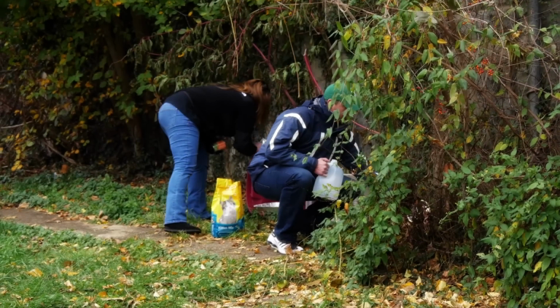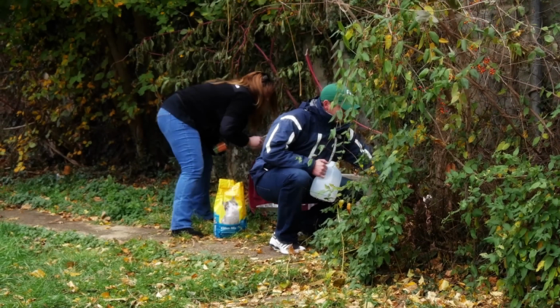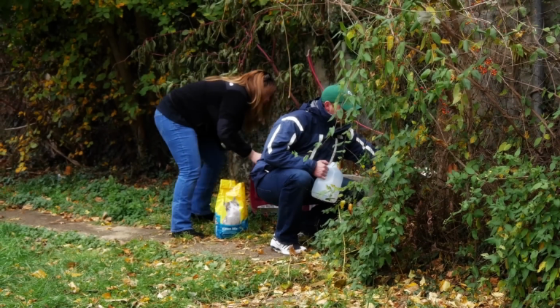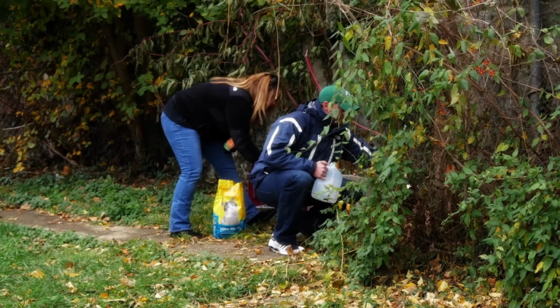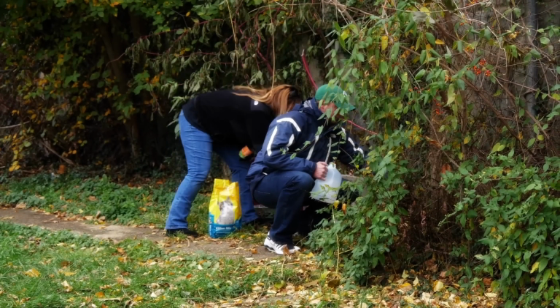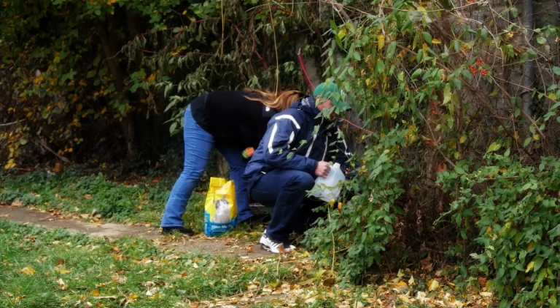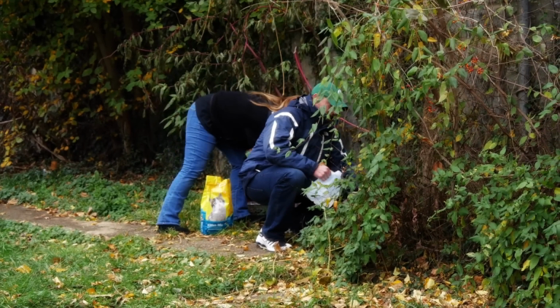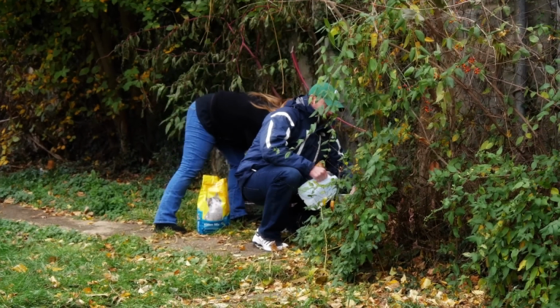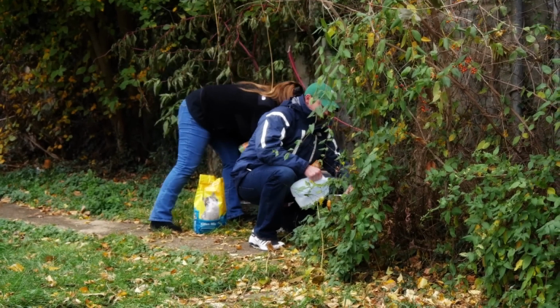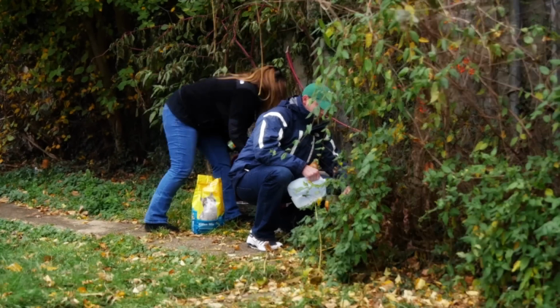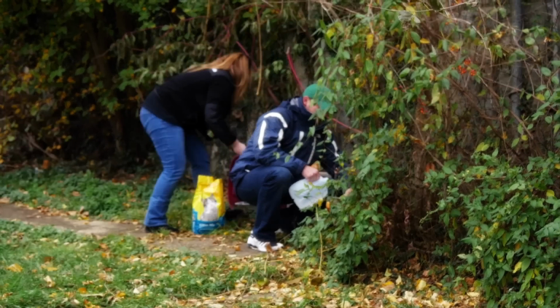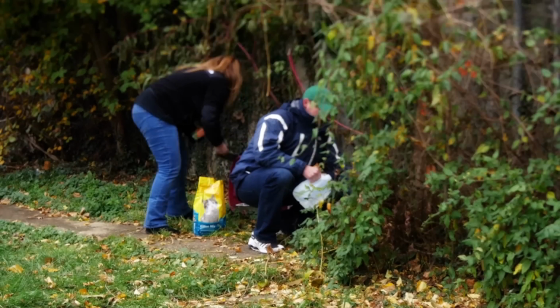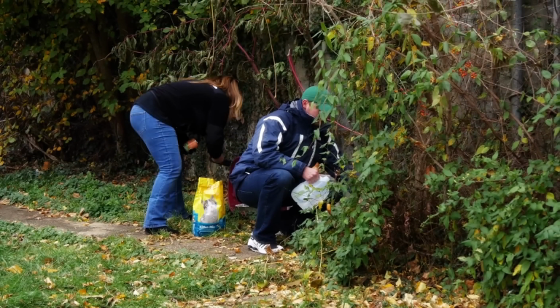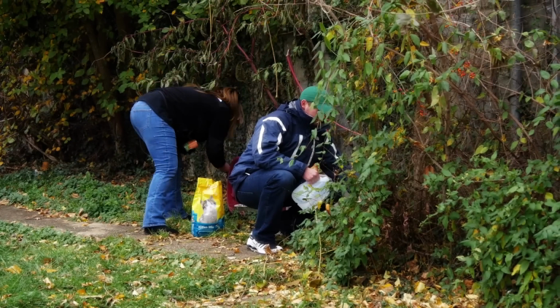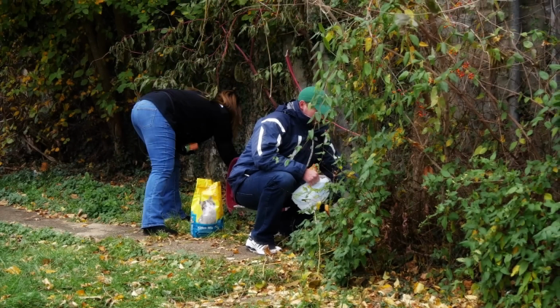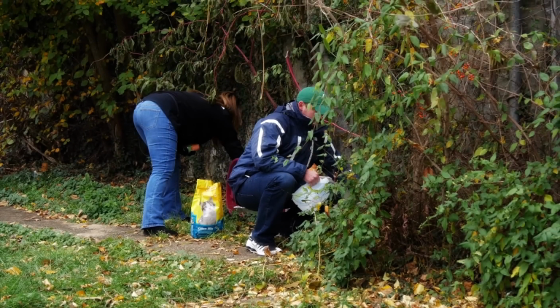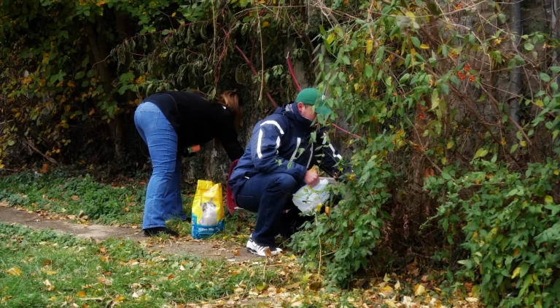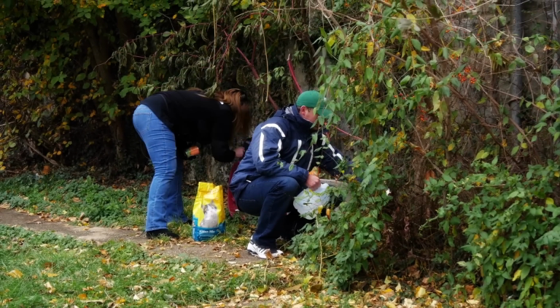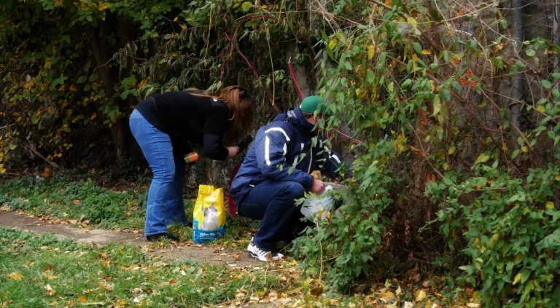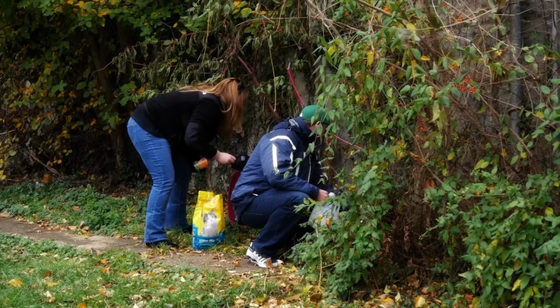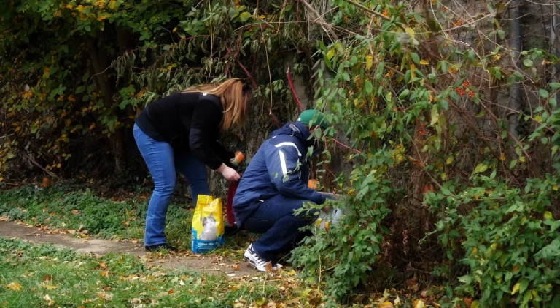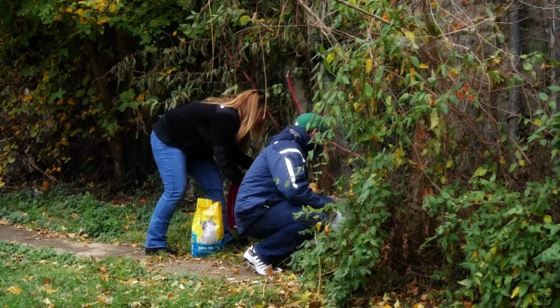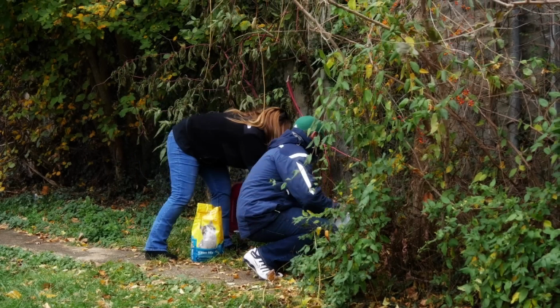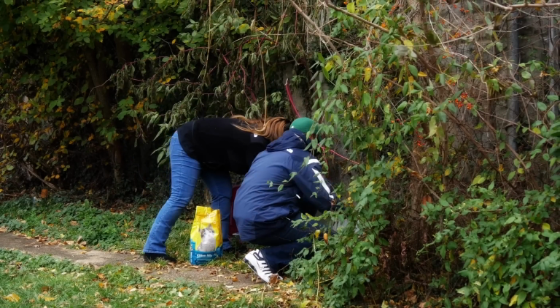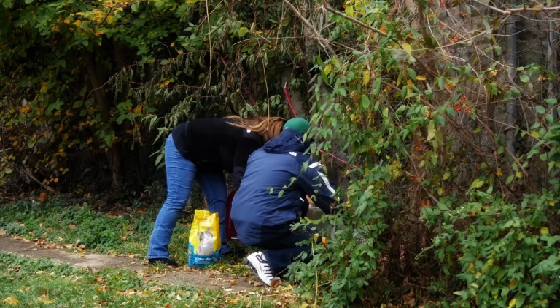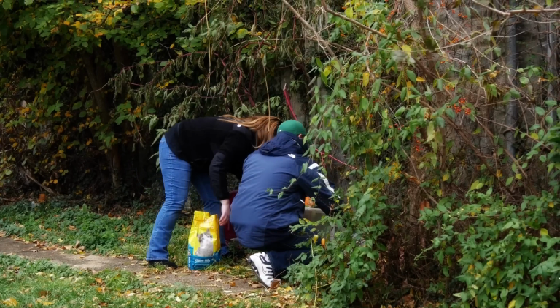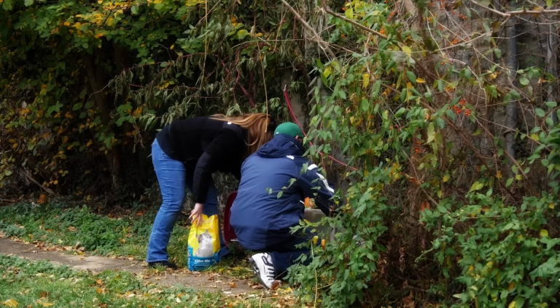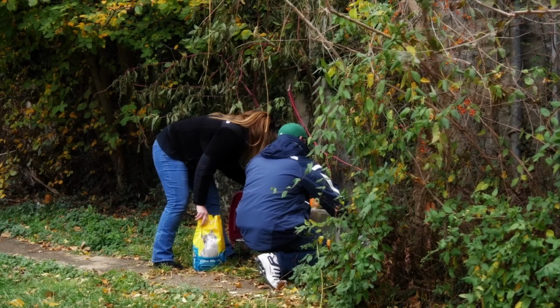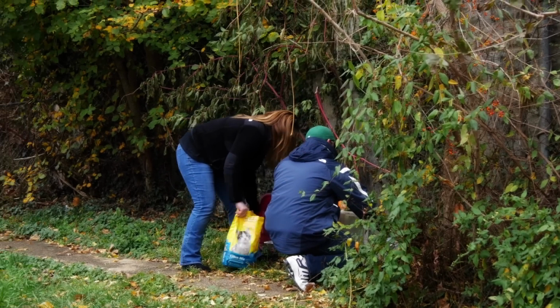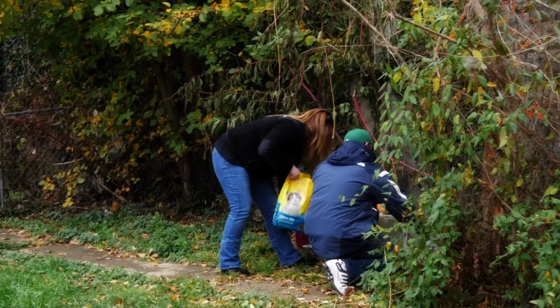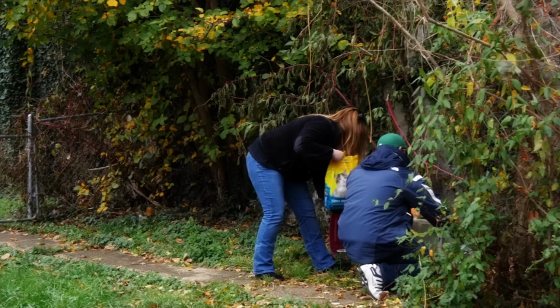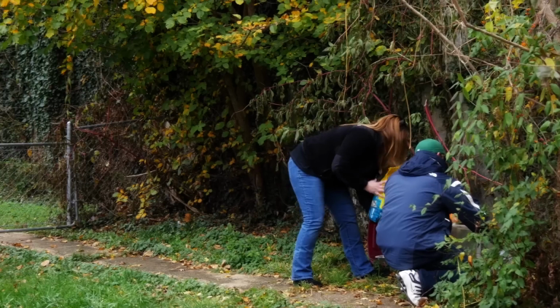We want the cats to have the most sanitary conditions they can possibly have for this area. If you happen to look up on the porch, somebody's waiting for breakfast.